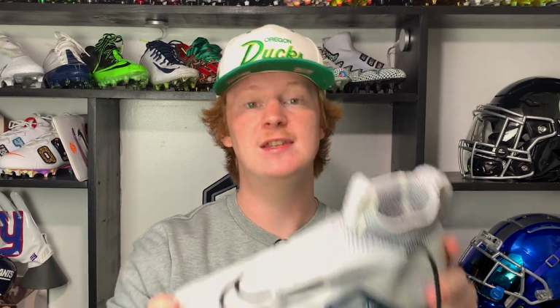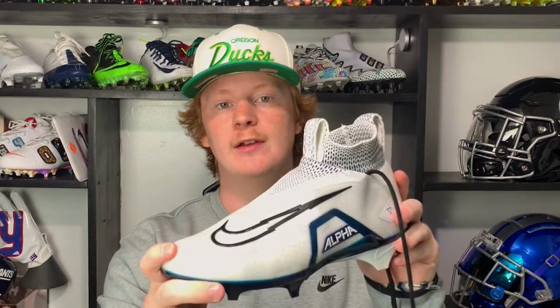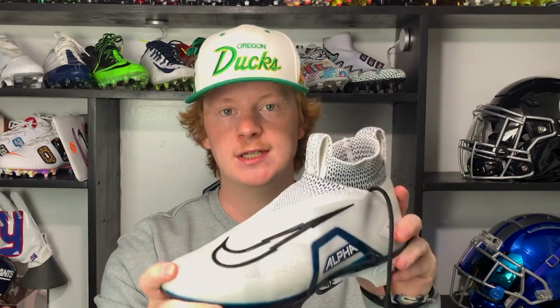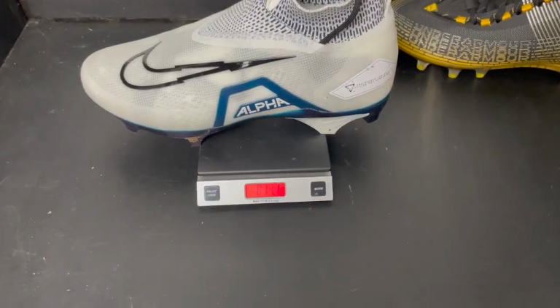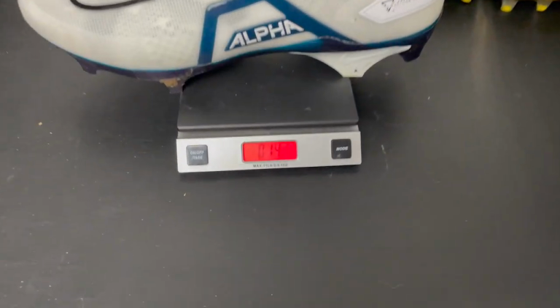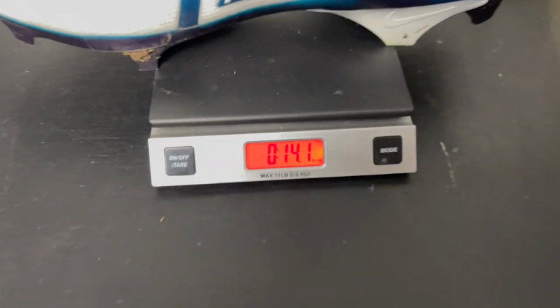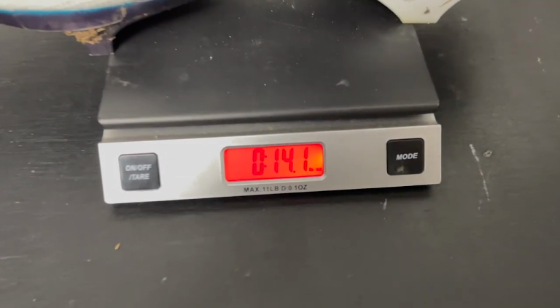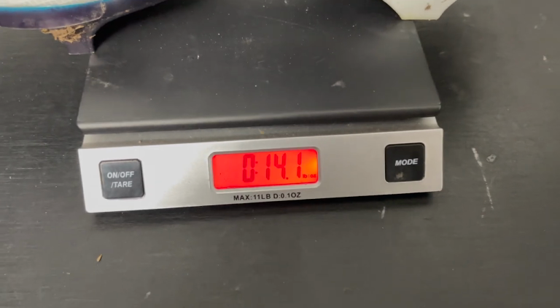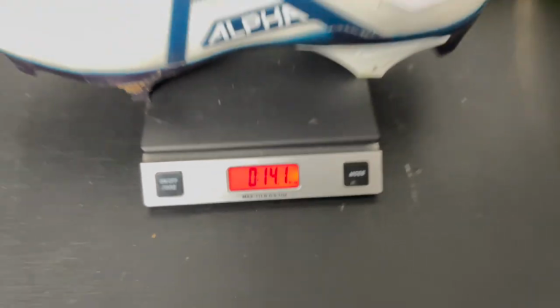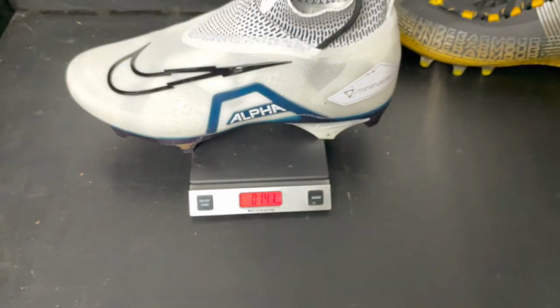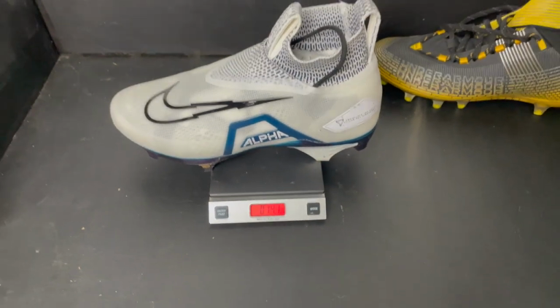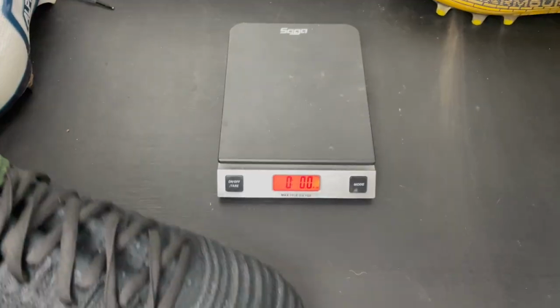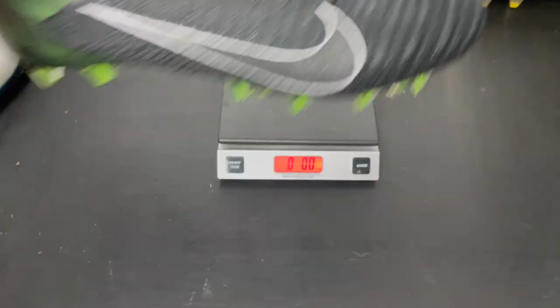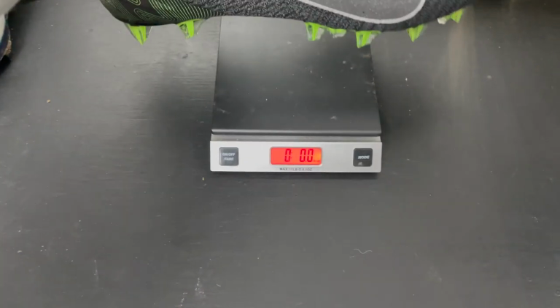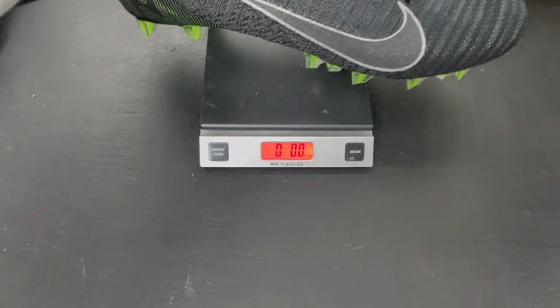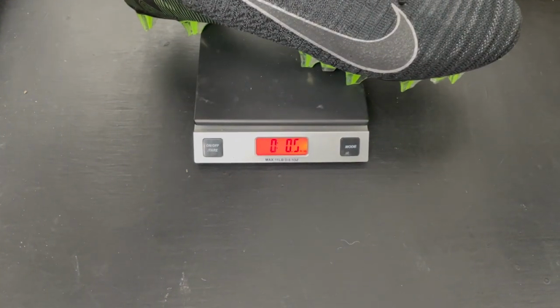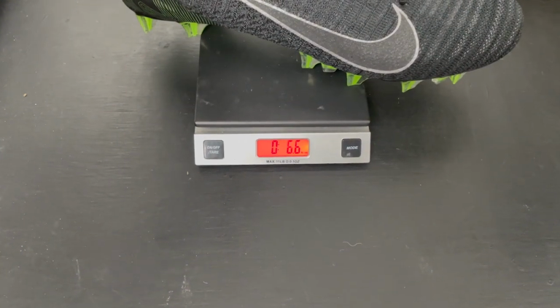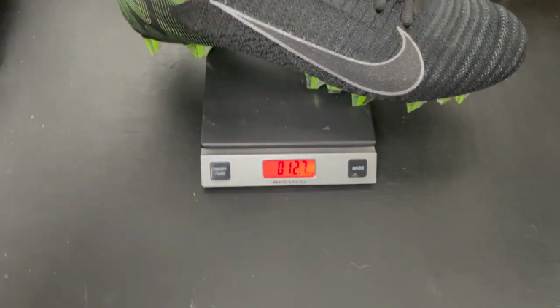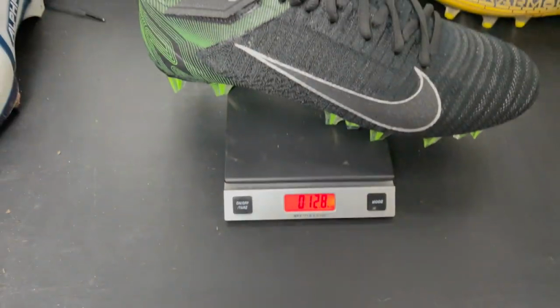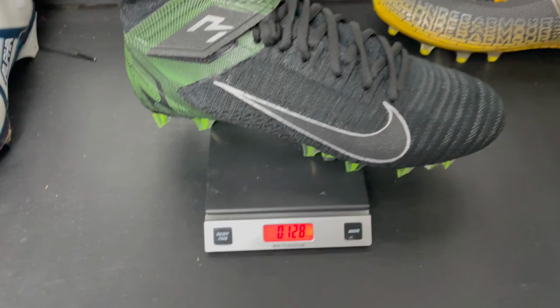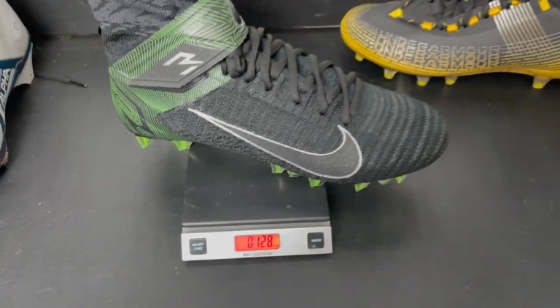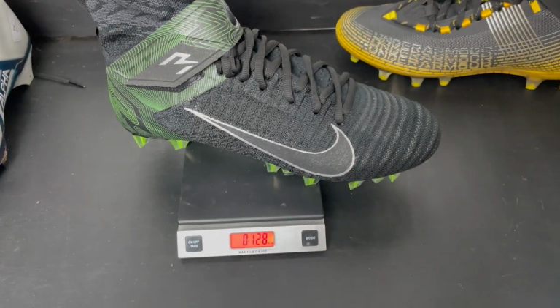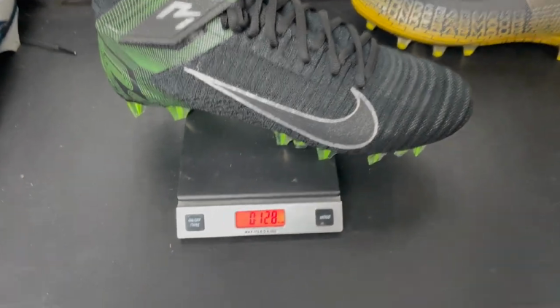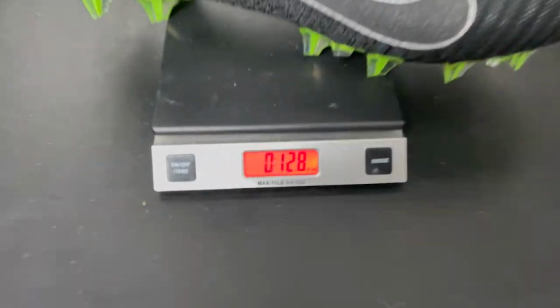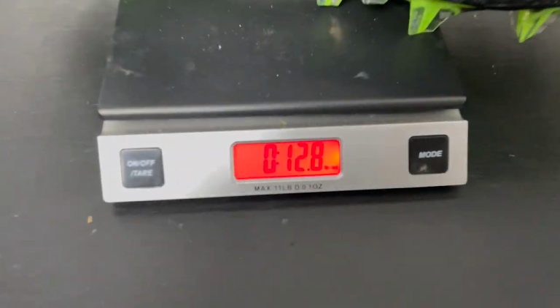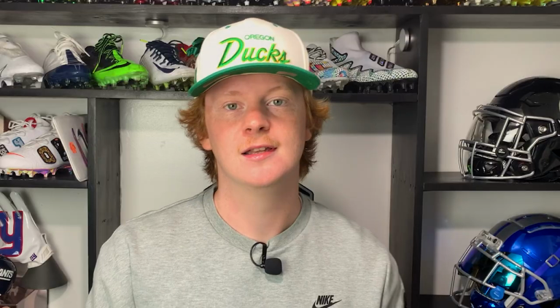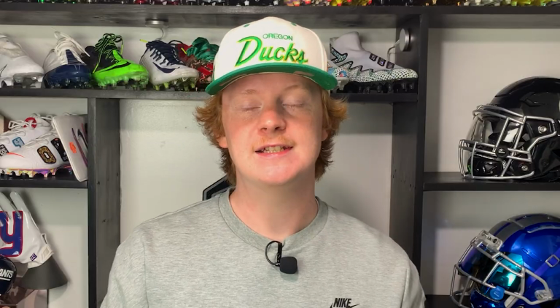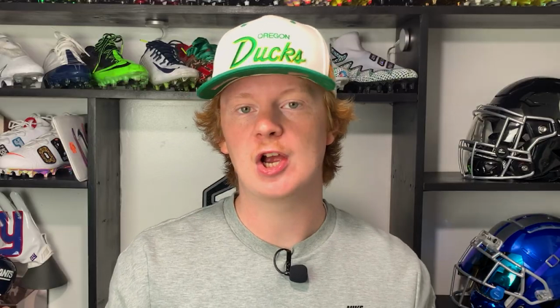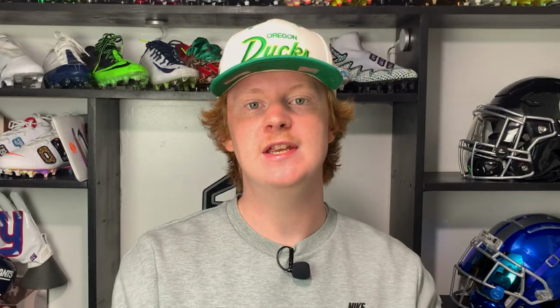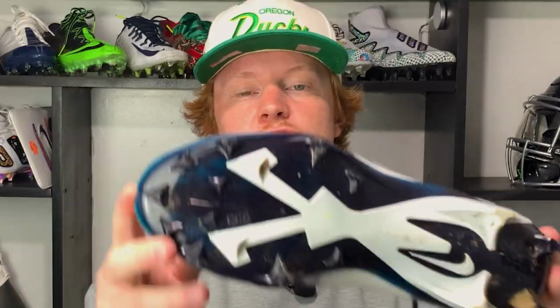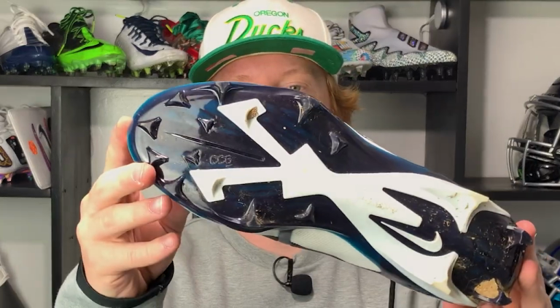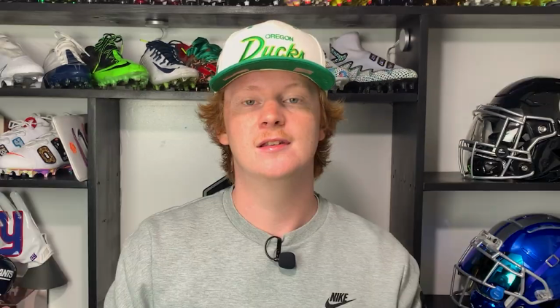These cleats in a size 9 weigh 14.2 ounces, which is a little bit heavier than the last model, which was only 12.8 ounces.